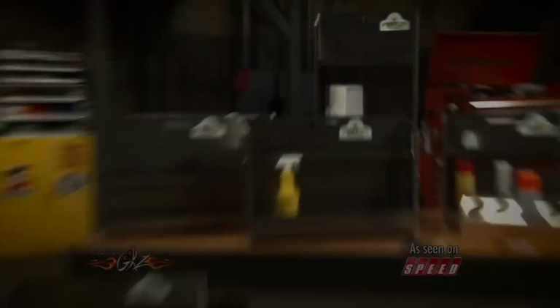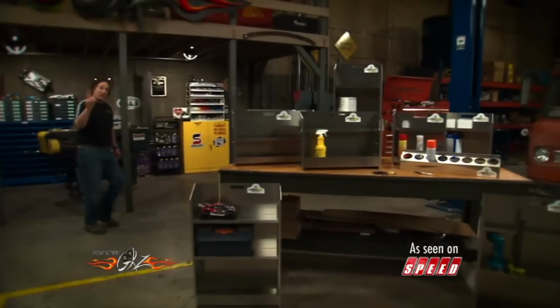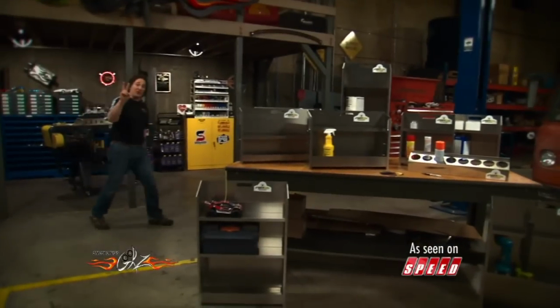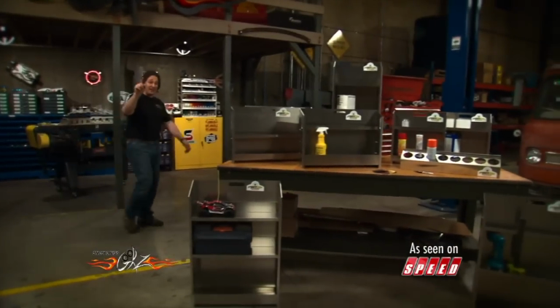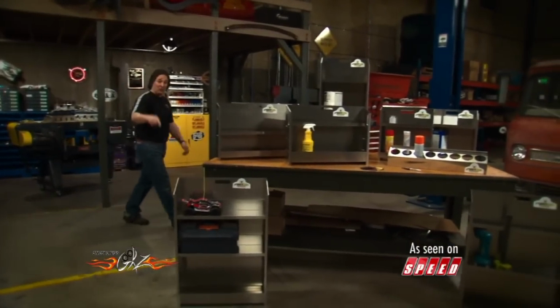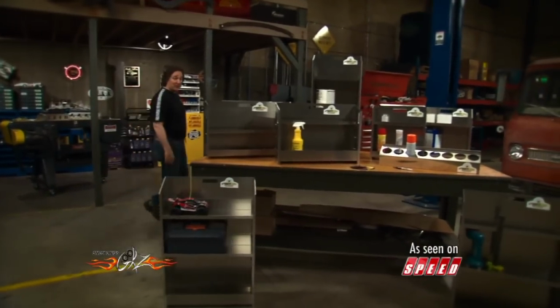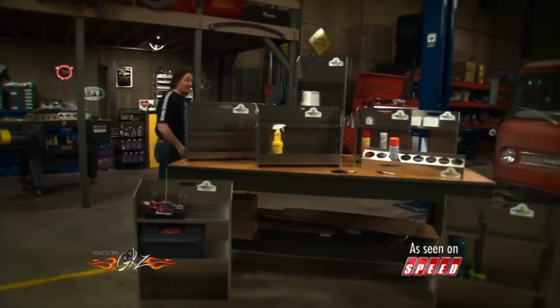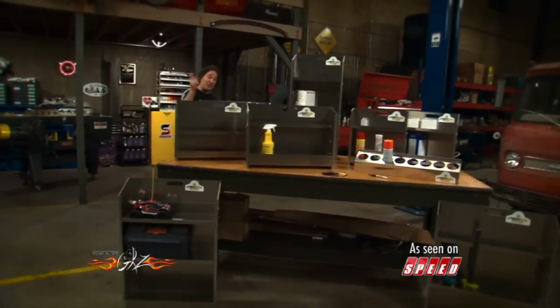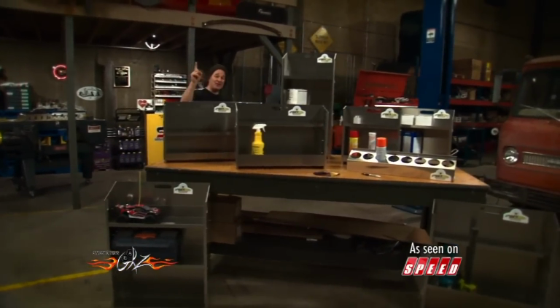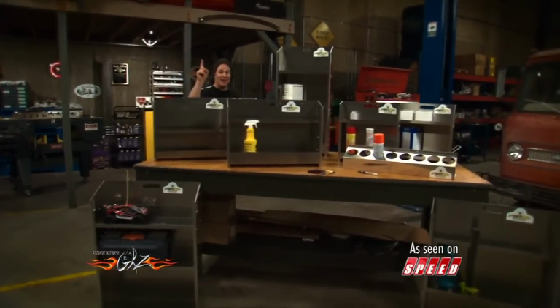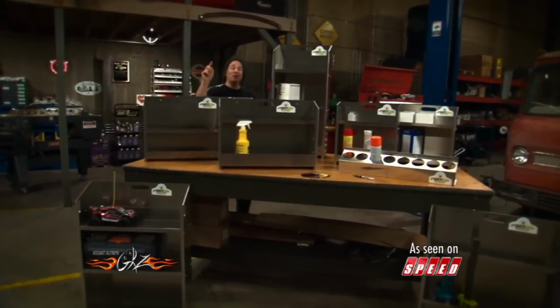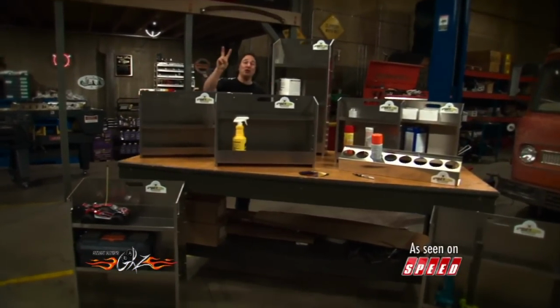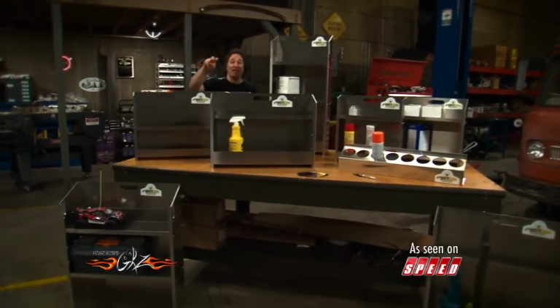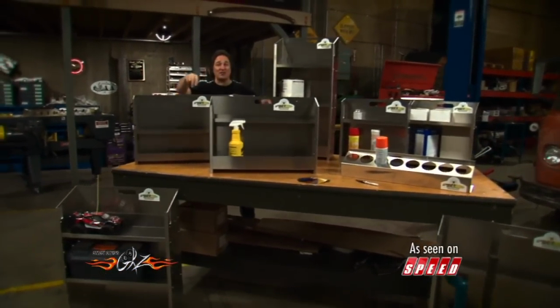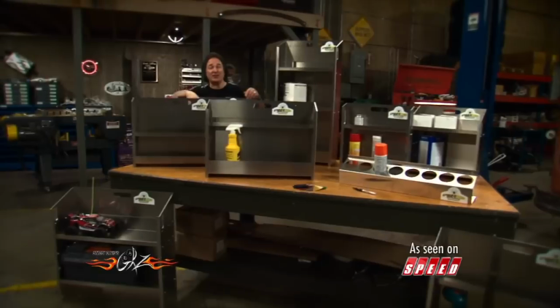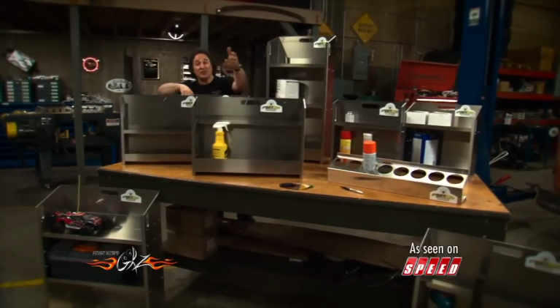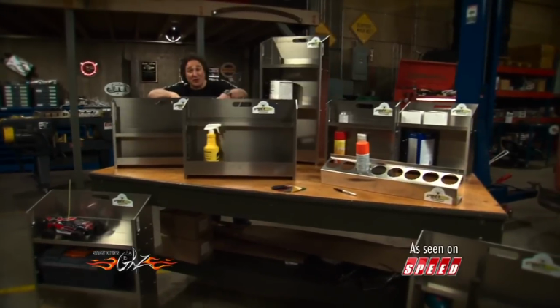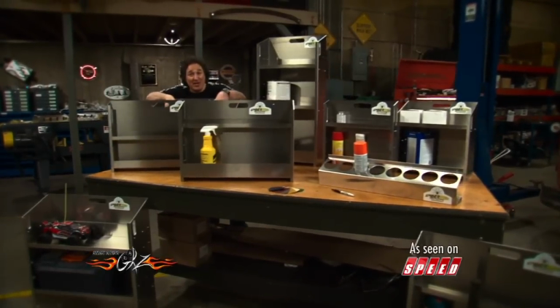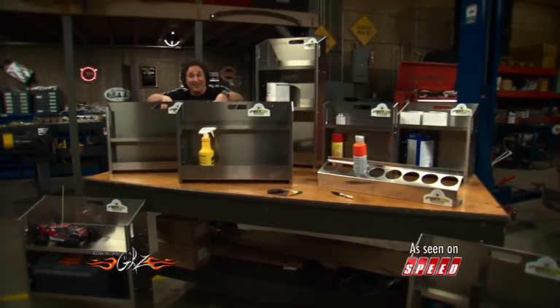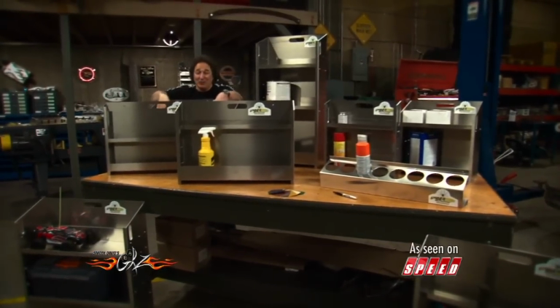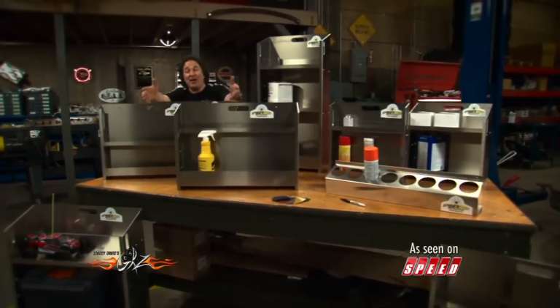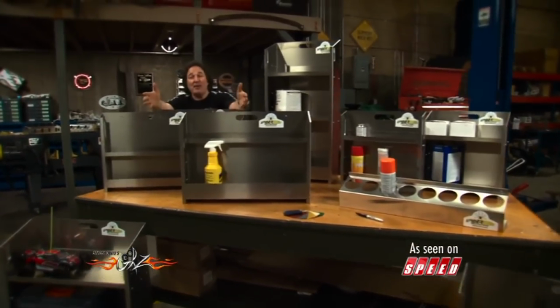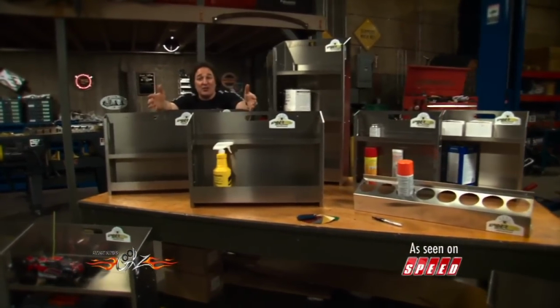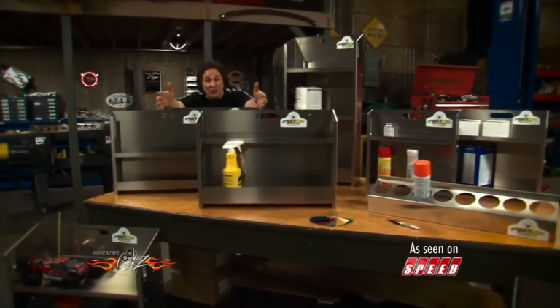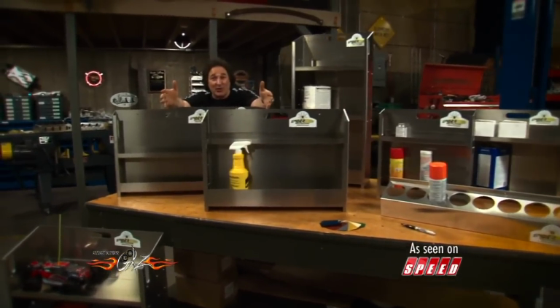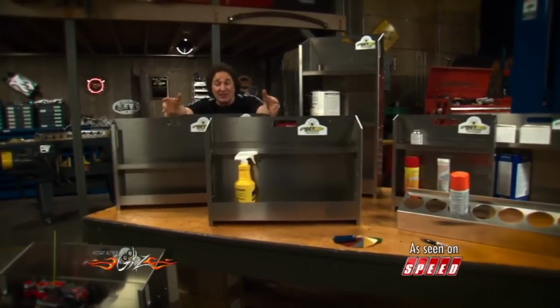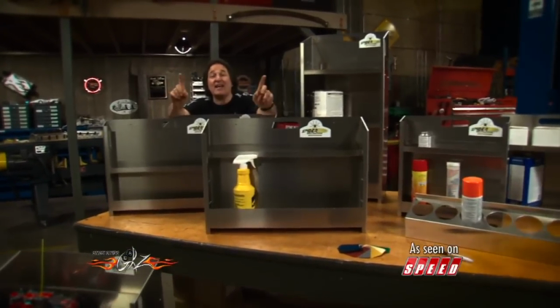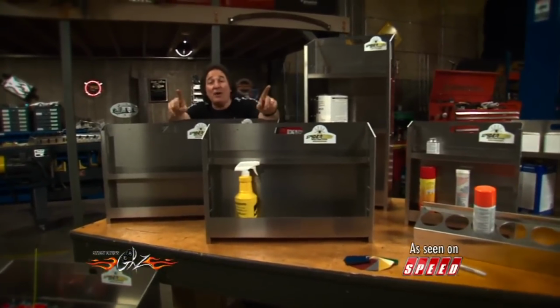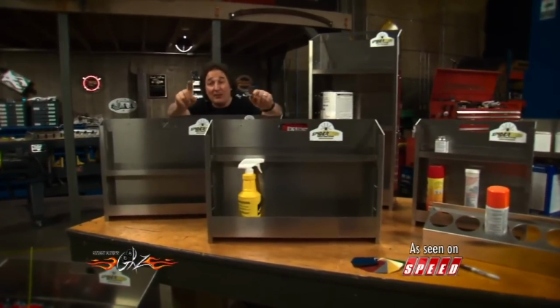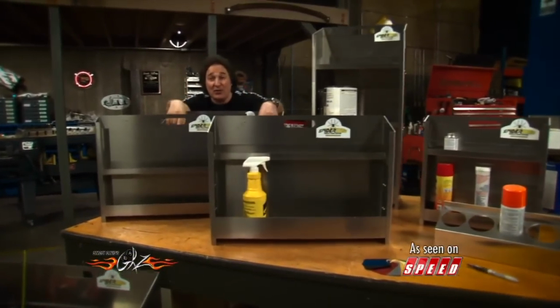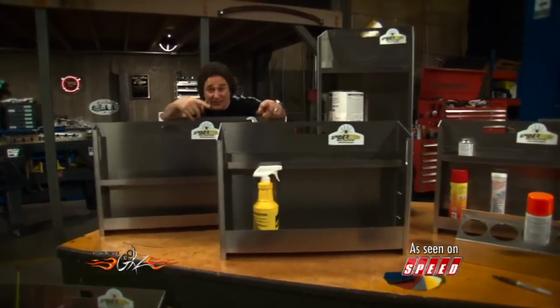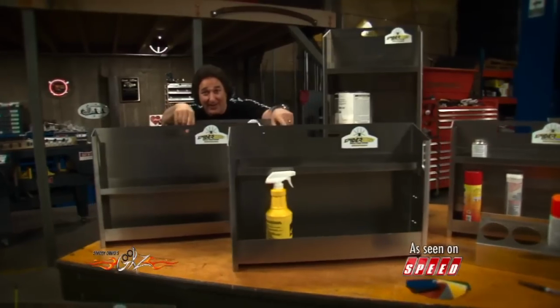You know, there's two things that every garage needs: space and a way to utilize that space so you can store your junk. Well, Spiderweb Modular Storage Solutions has got a way to help you do that. Check it out.